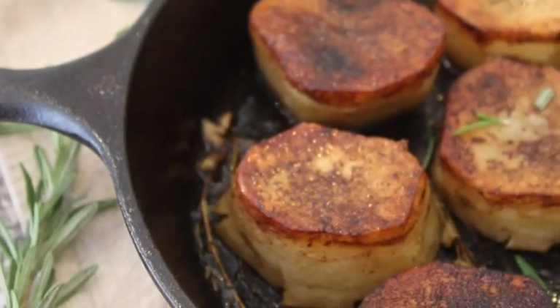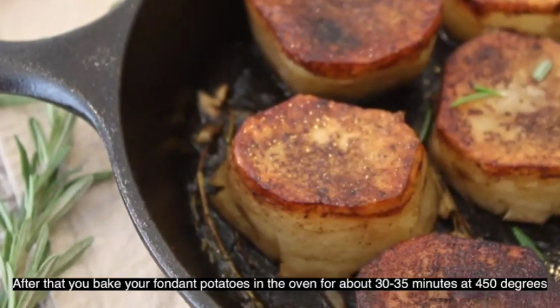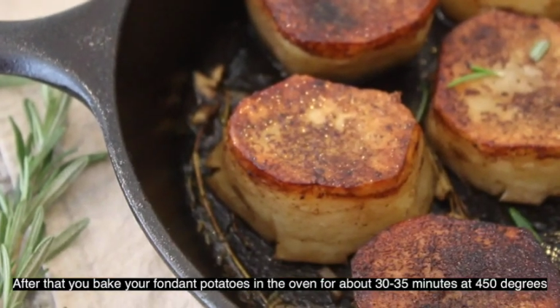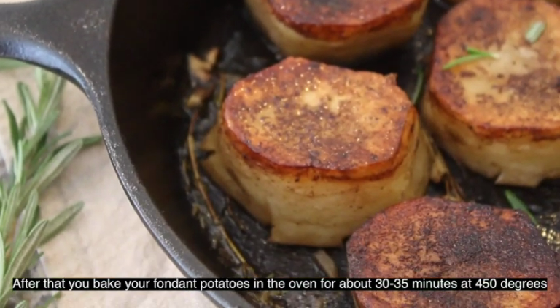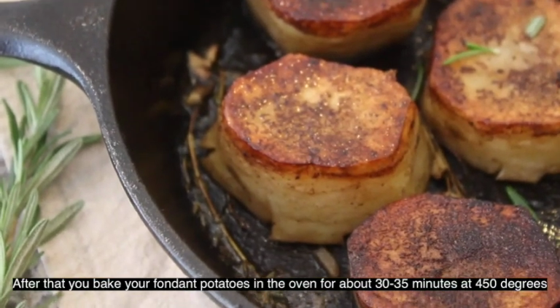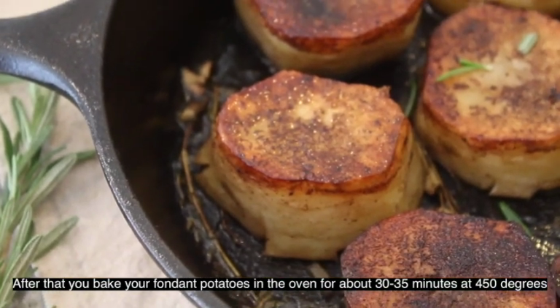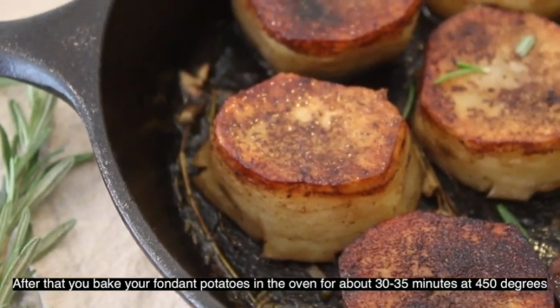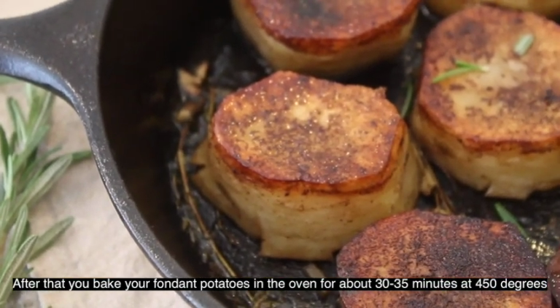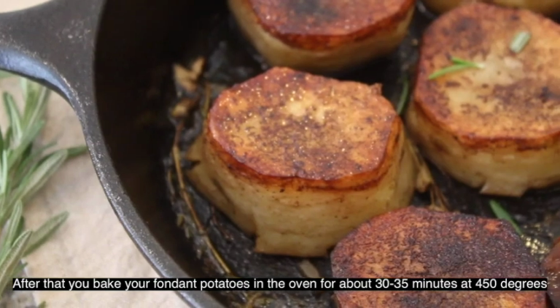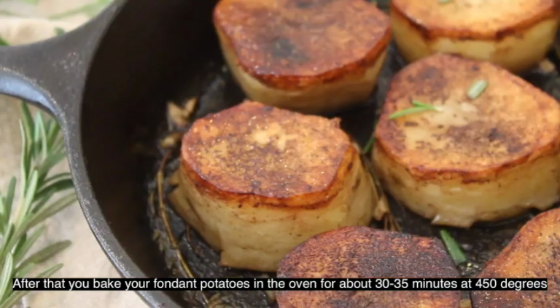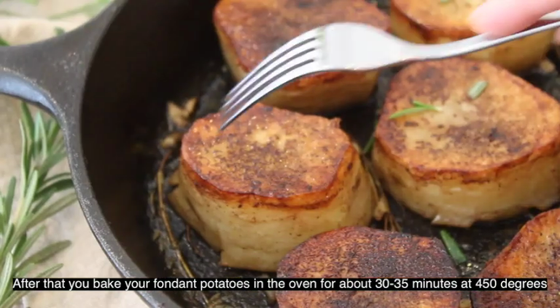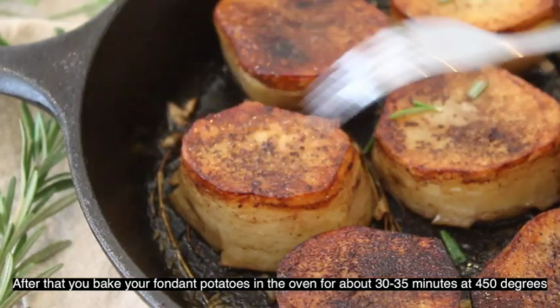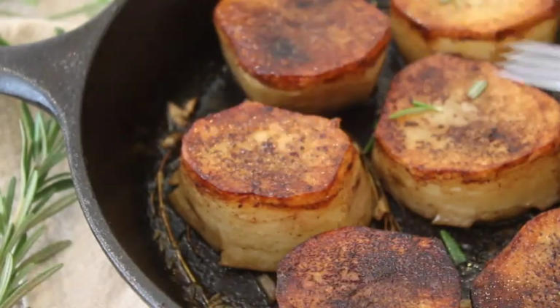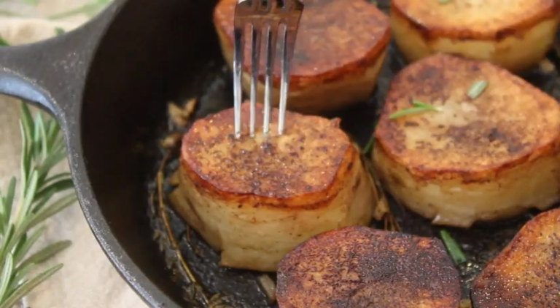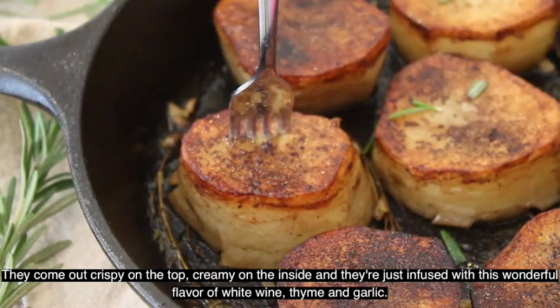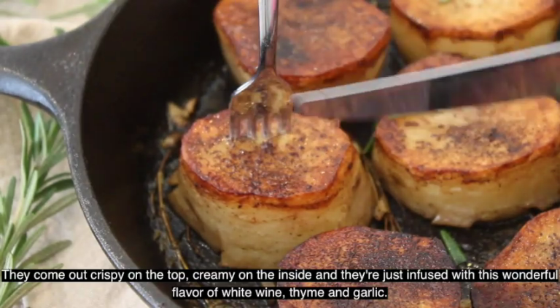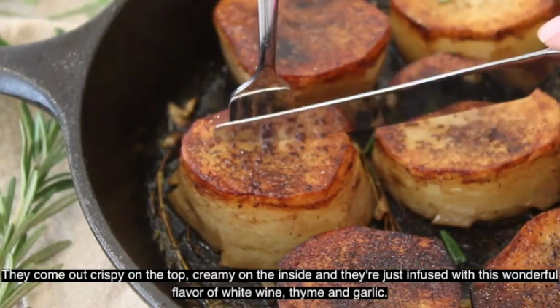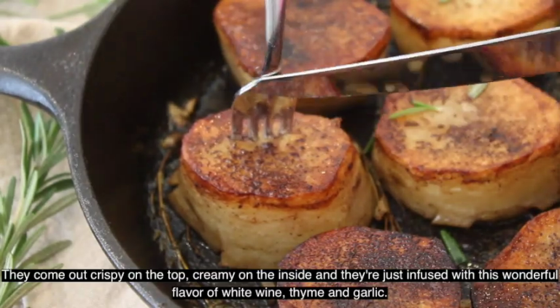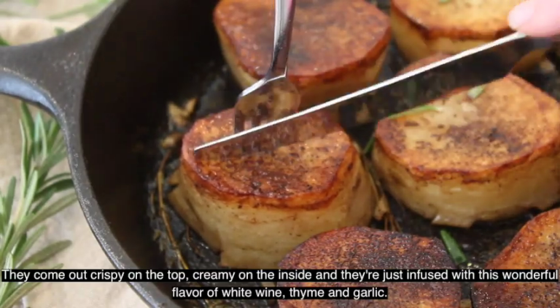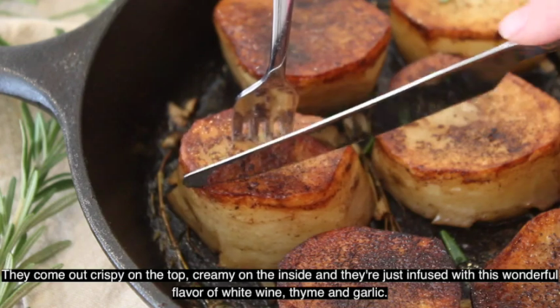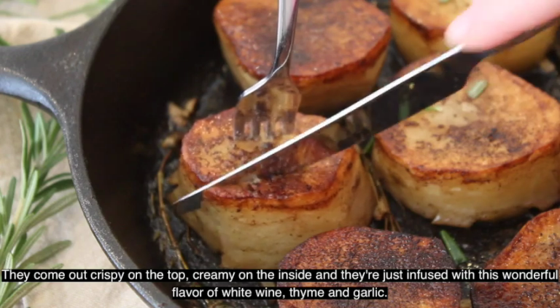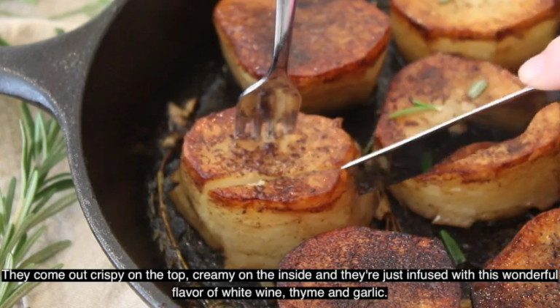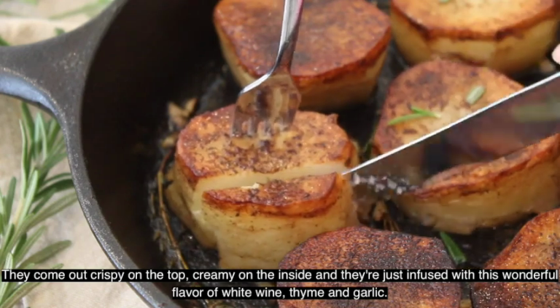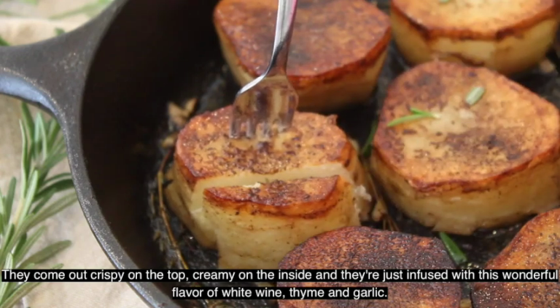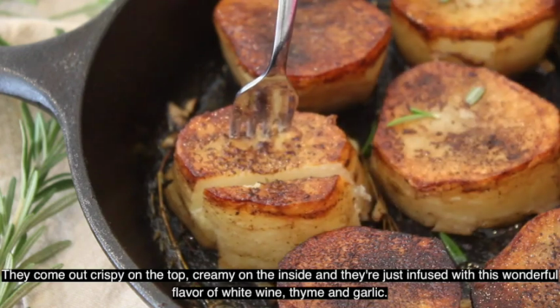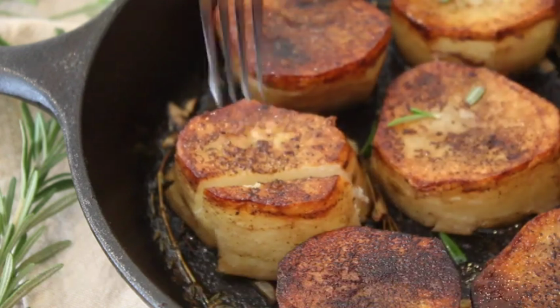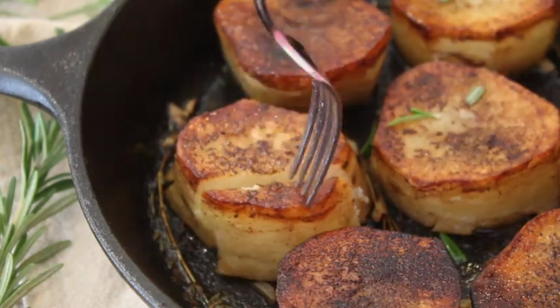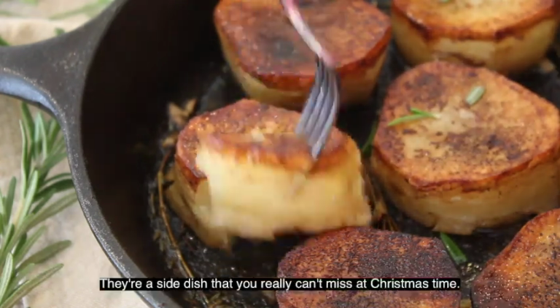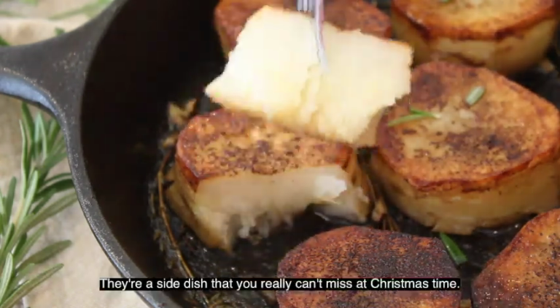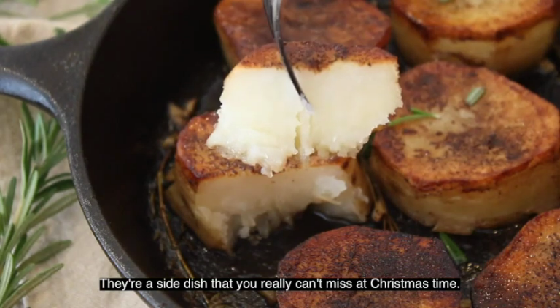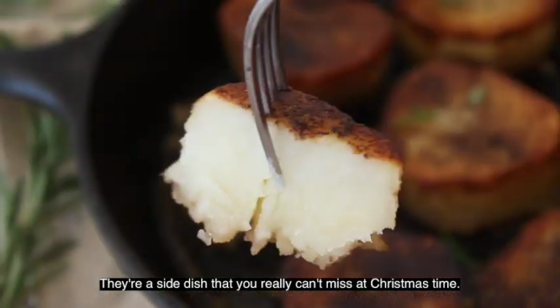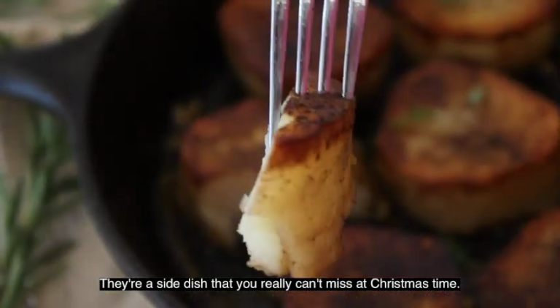After that, you bake your fondant potatoes for about 30 to 35 minutes in the oven at 450 degrees. They come out crisp on the top but creamy on the inside, and they're just infused with this wonderful flavor of white wine, thyme, and garlic. They're a side dish that you really can't miss at Christmas time.